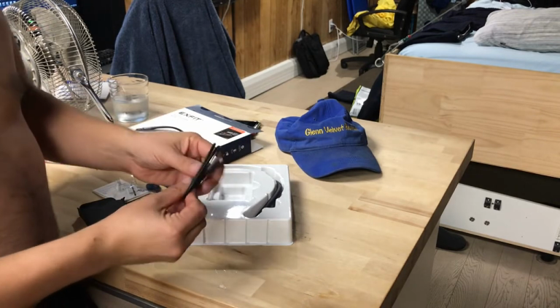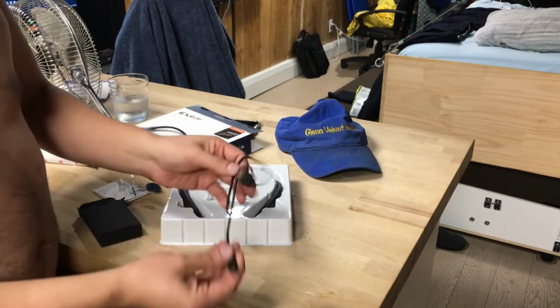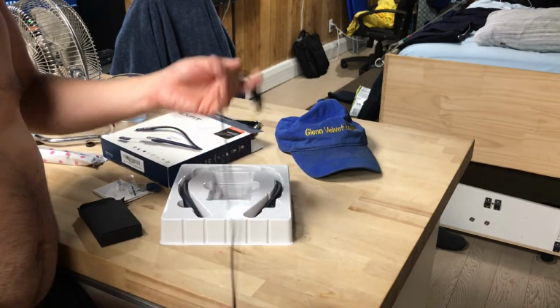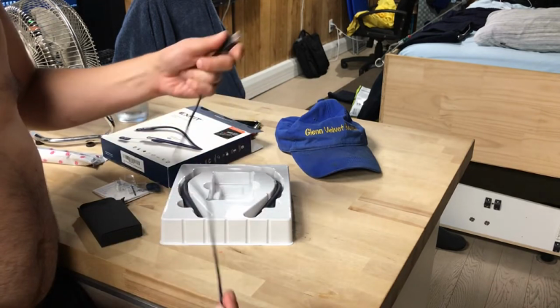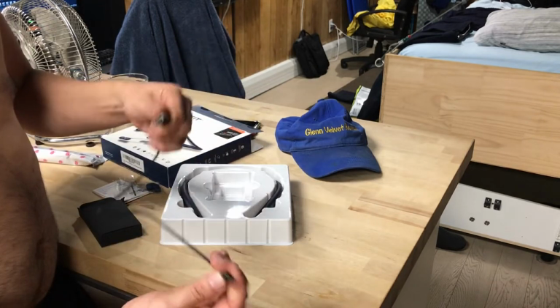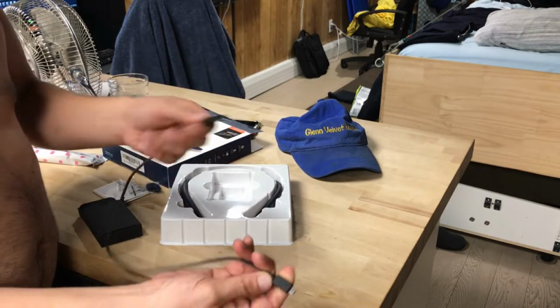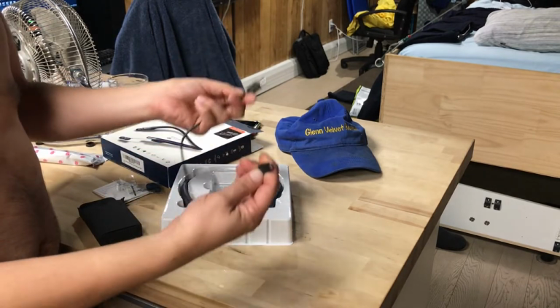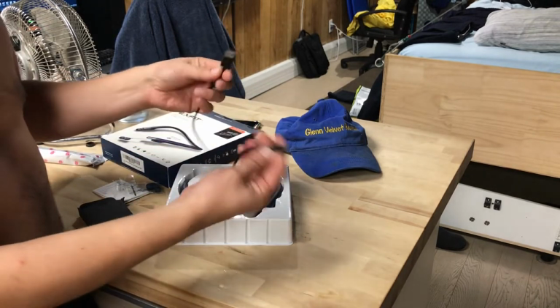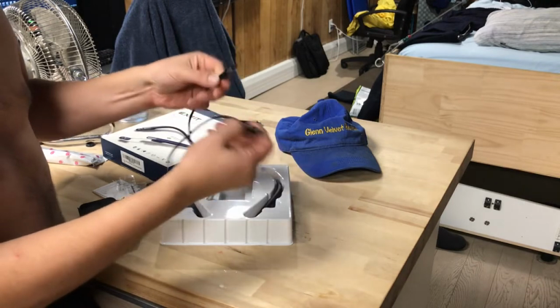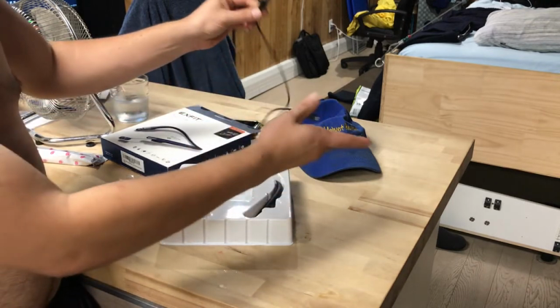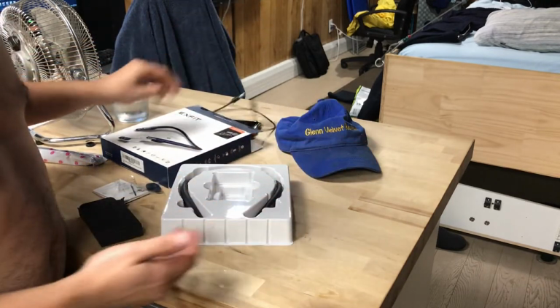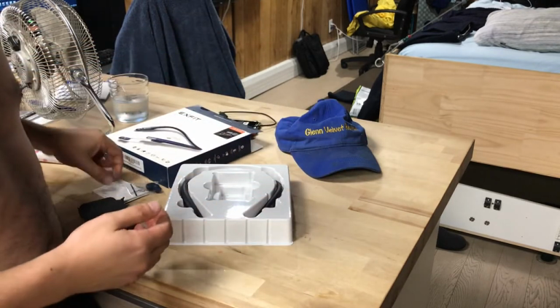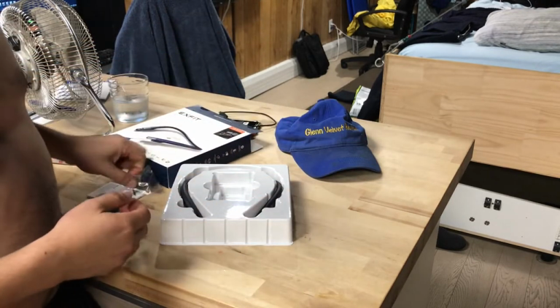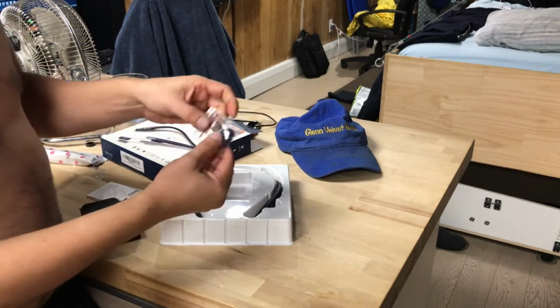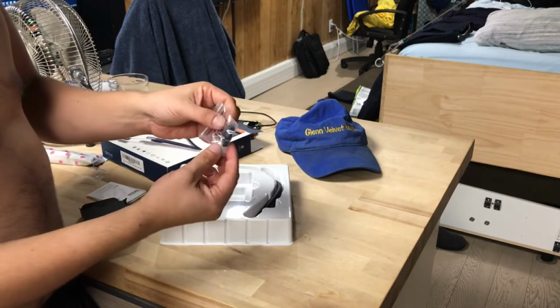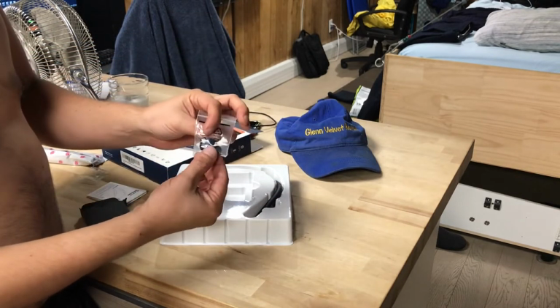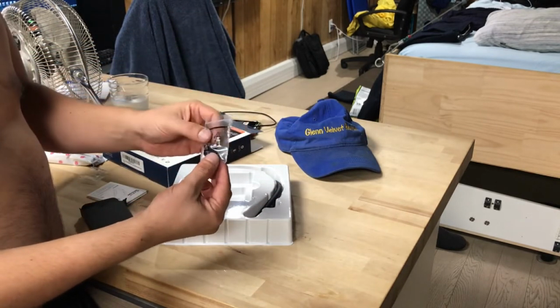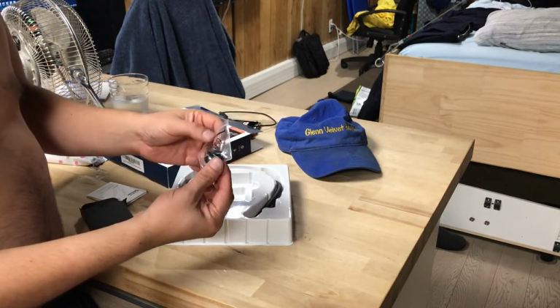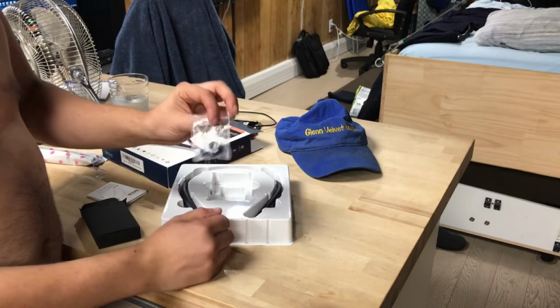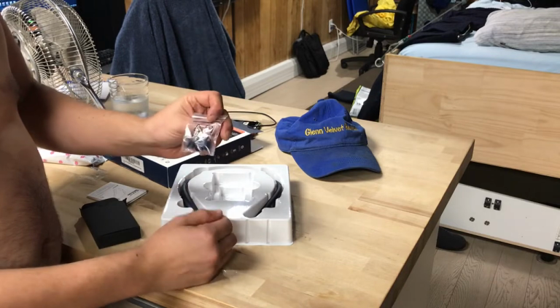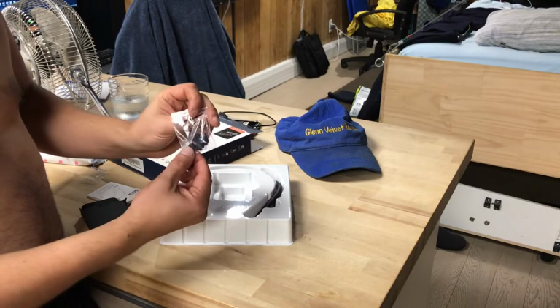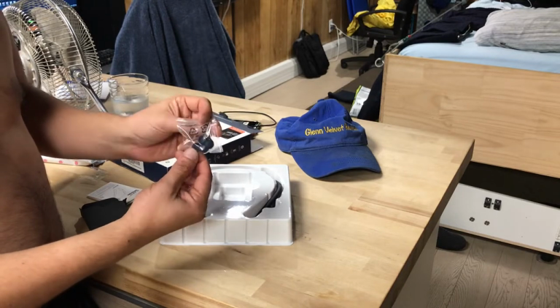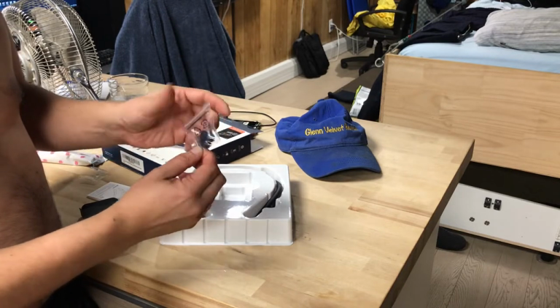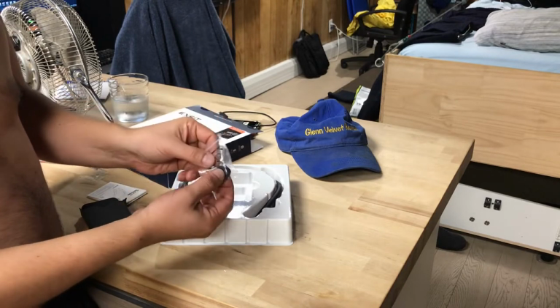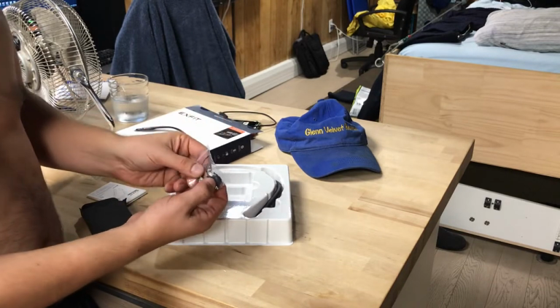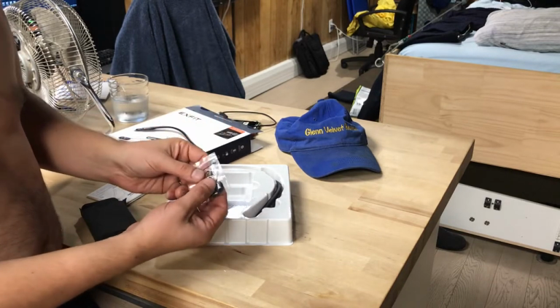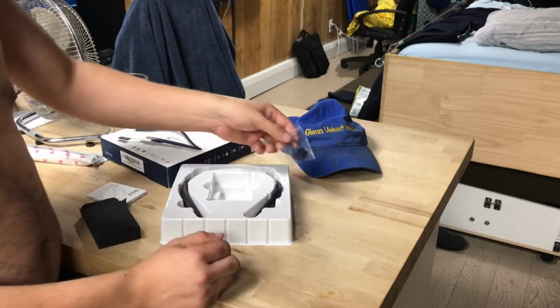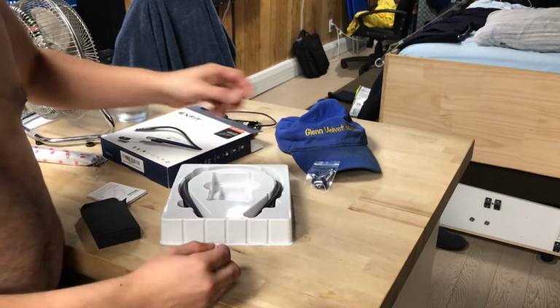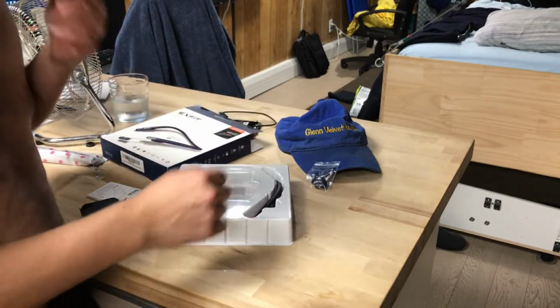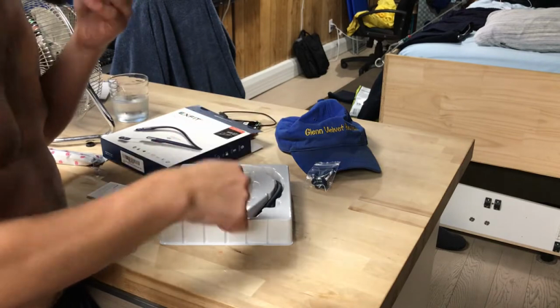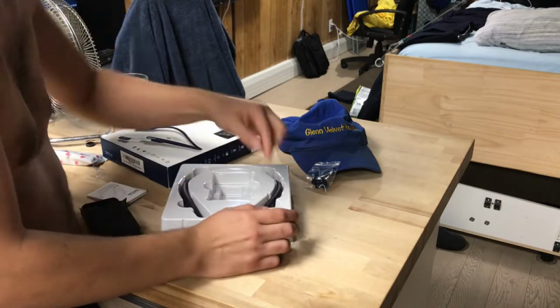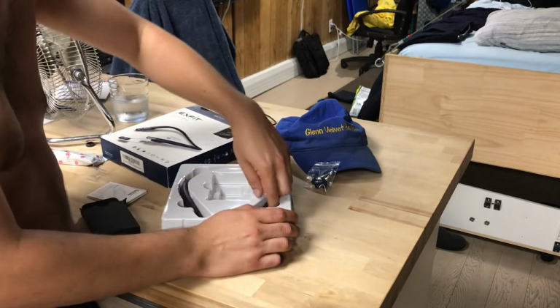So it's a micro USB charger — standard, everyone should have one of those. It comes with all different earbud pieces, so if your ear is small you're going to use the small one; if you have a big ear you can use the big one, so you swap them out. I think one comes already on it.